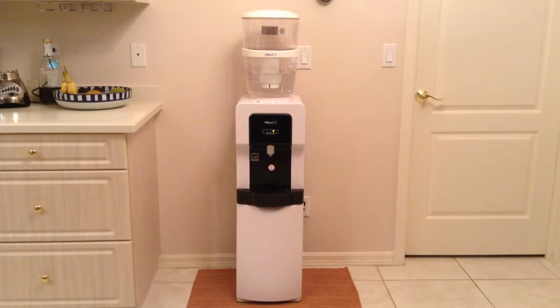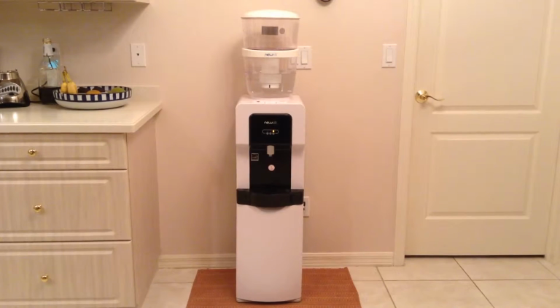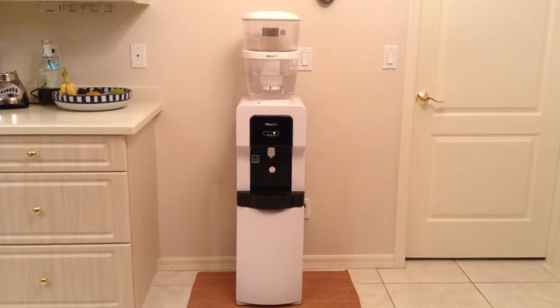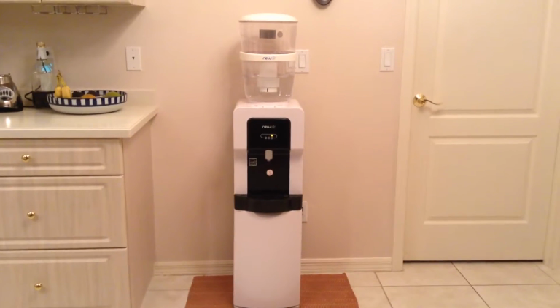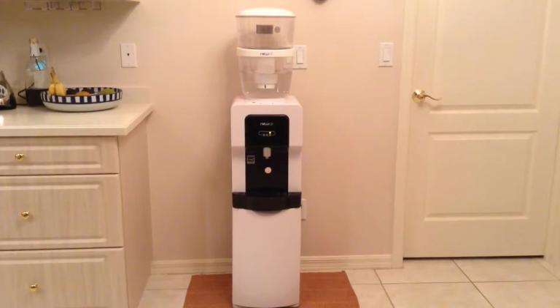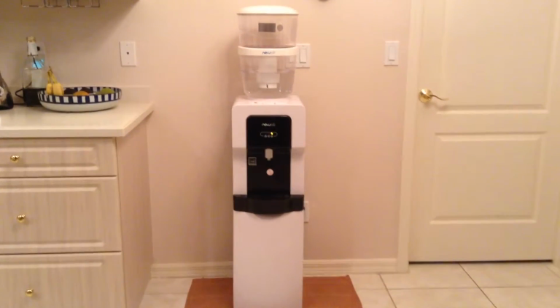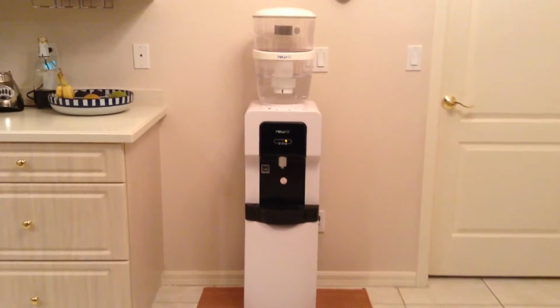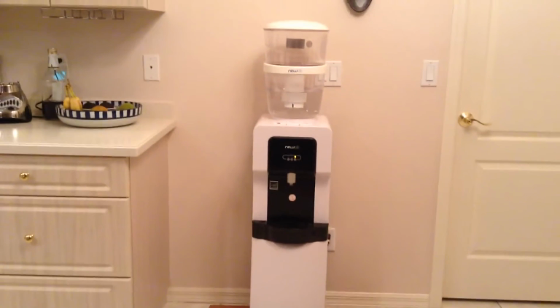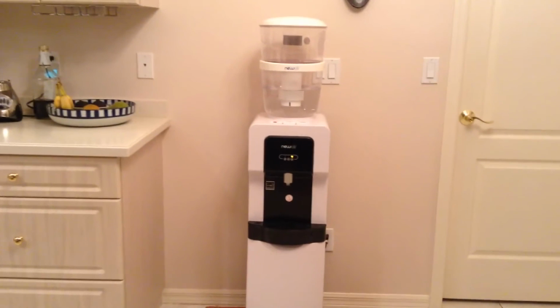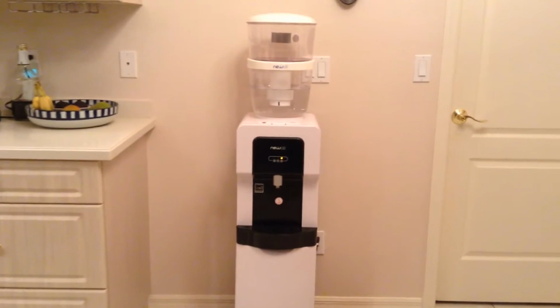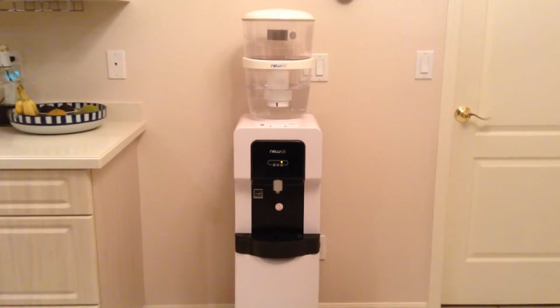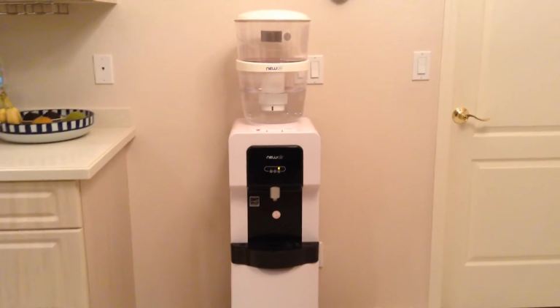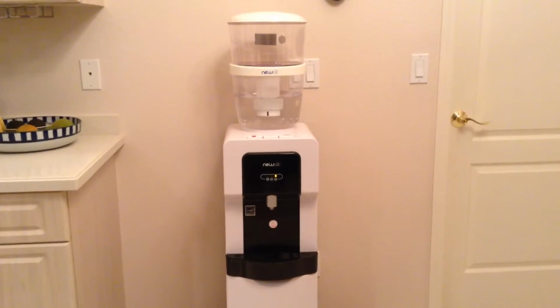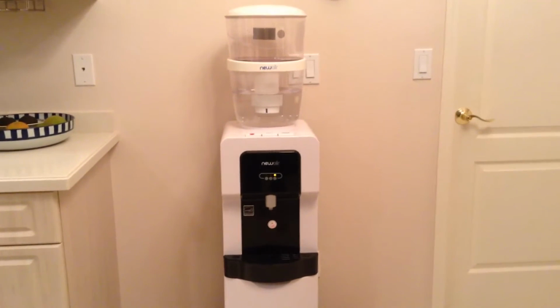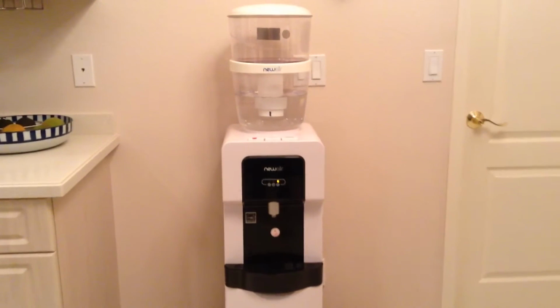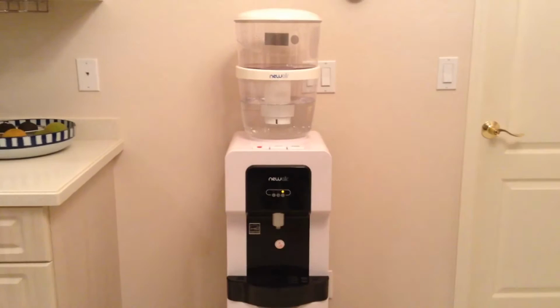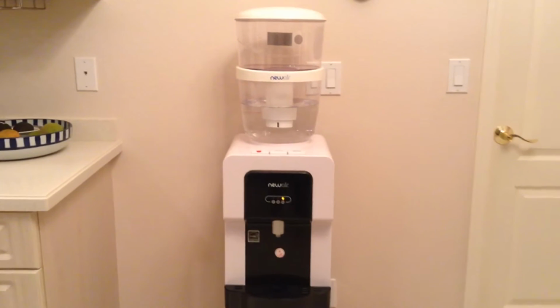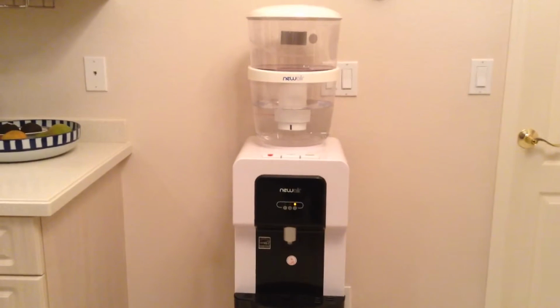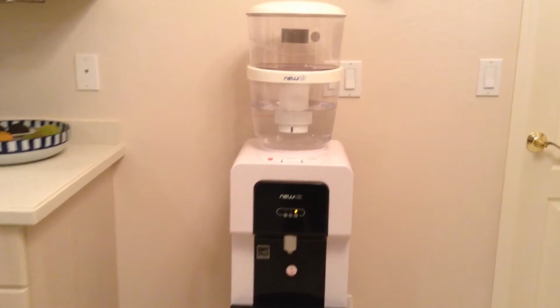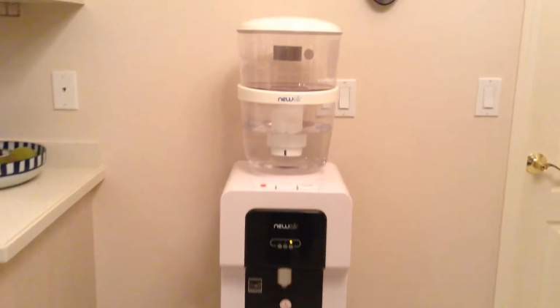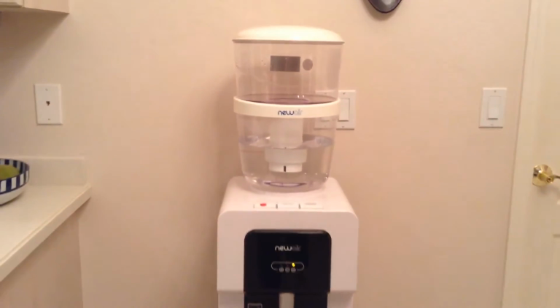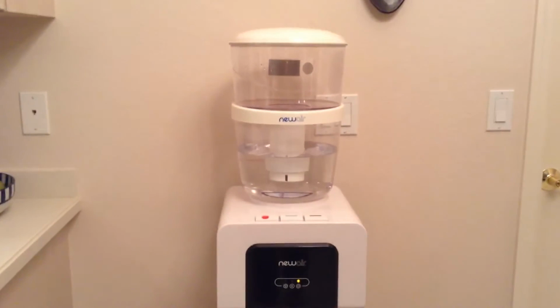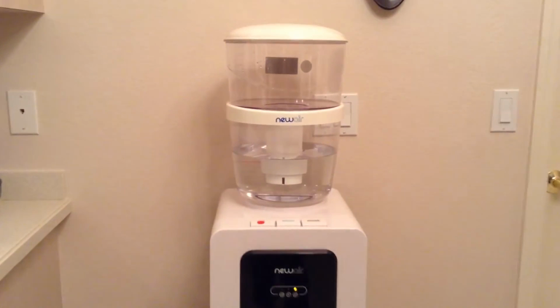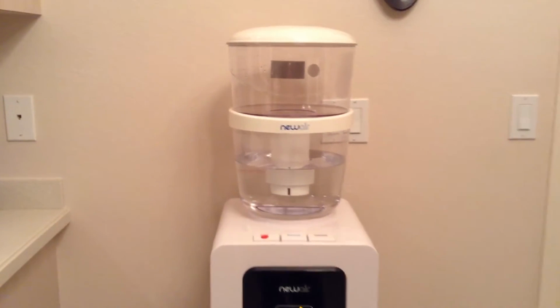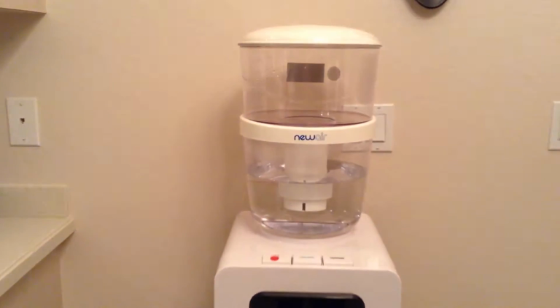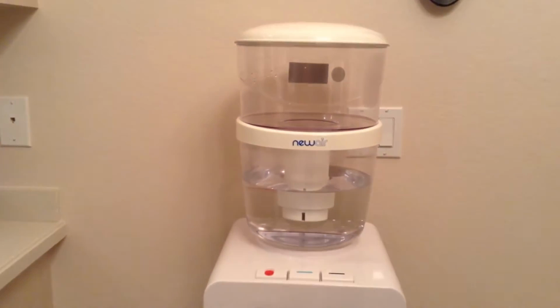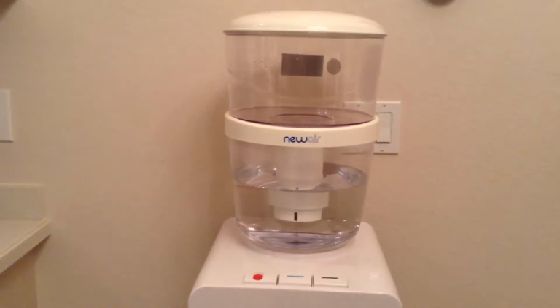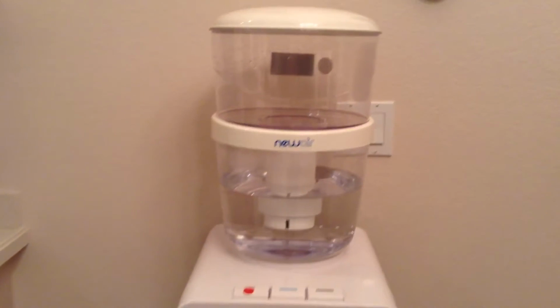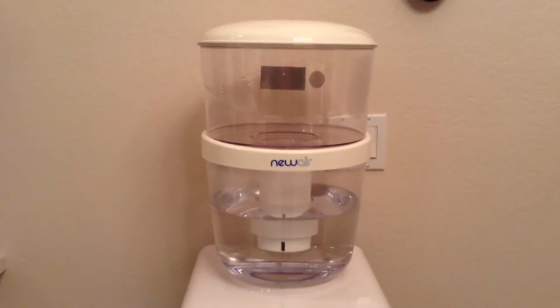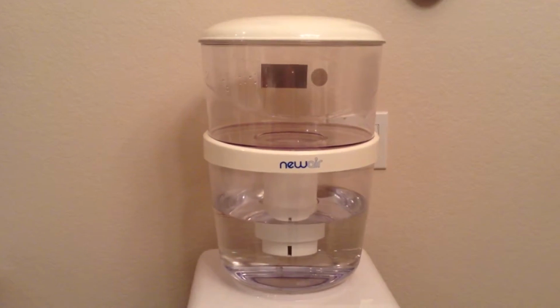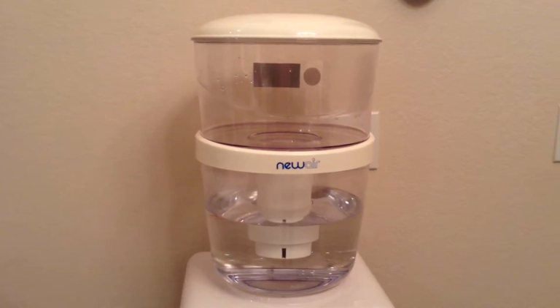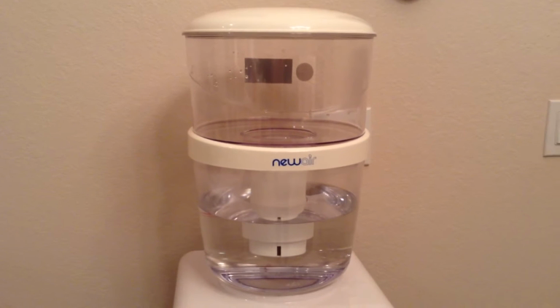This dispenser supports 3 and 5 gallon water bottles that can be purchased from your local store, but I have installed the new air water filtration bottle filter that I will also be reviewing today.